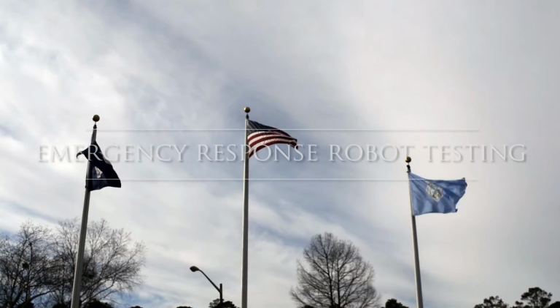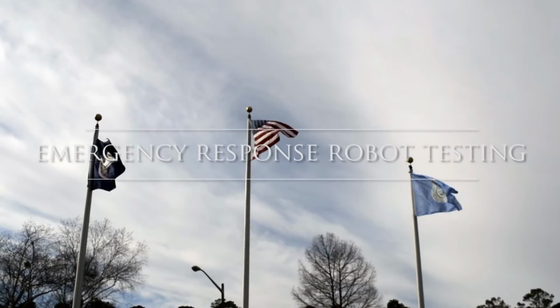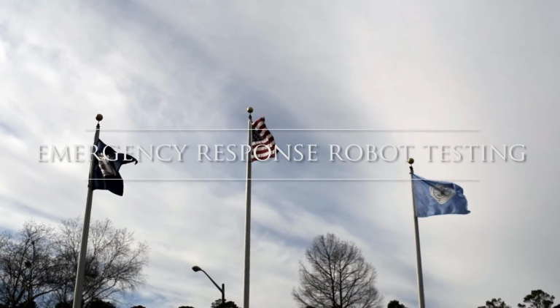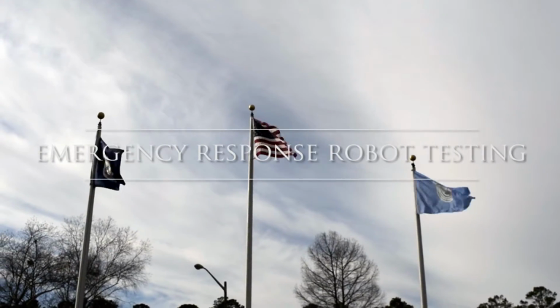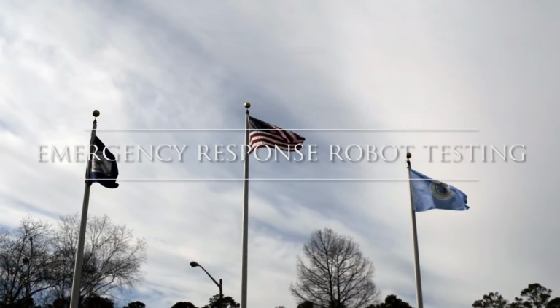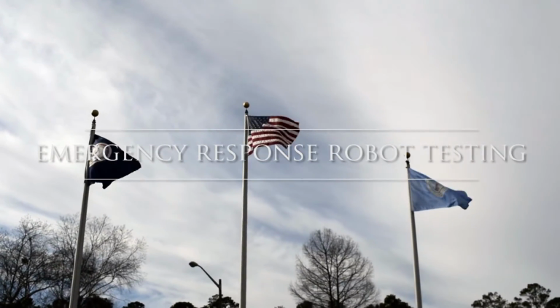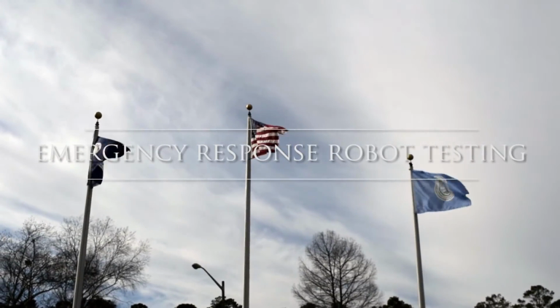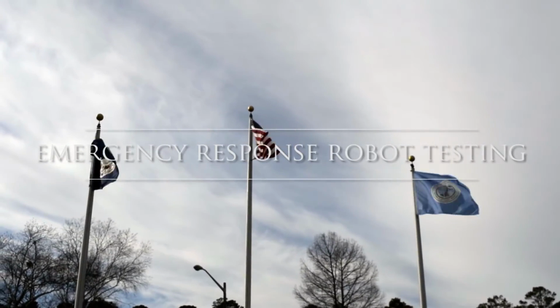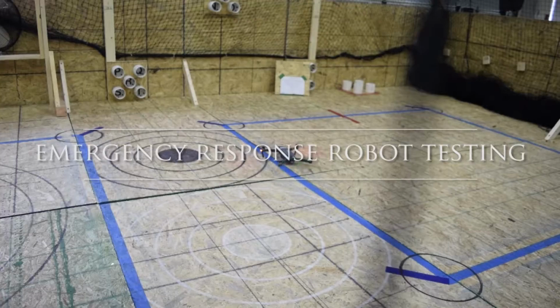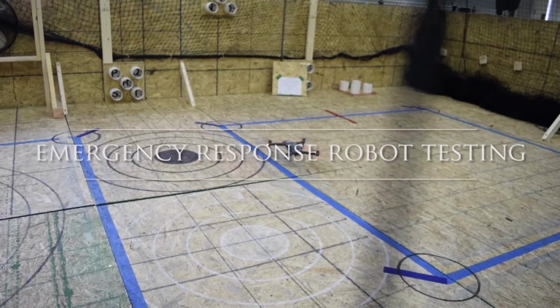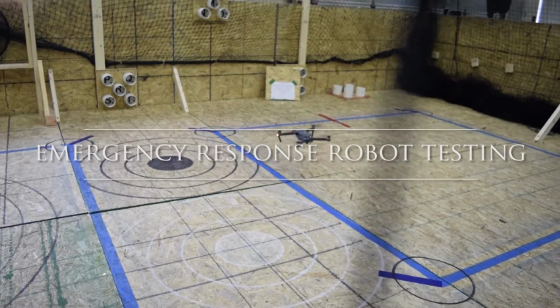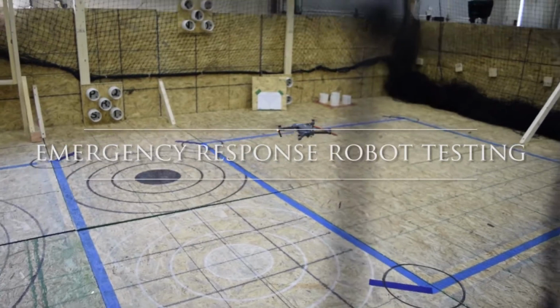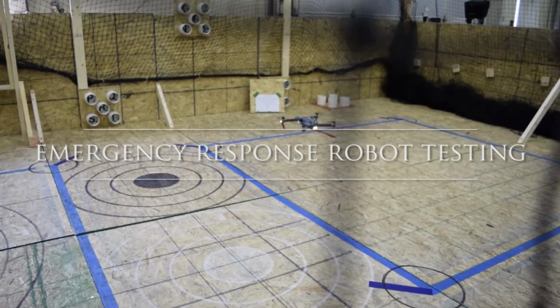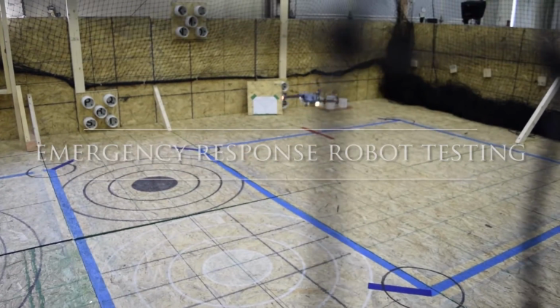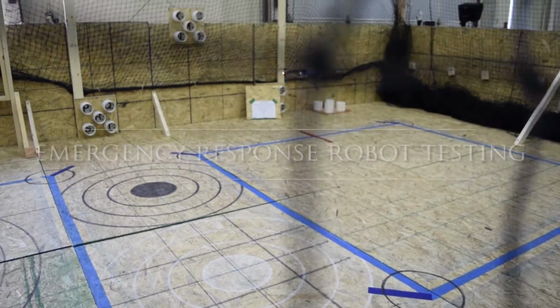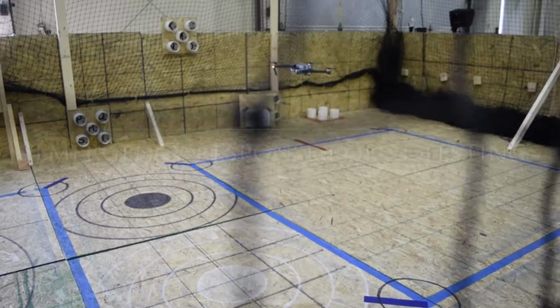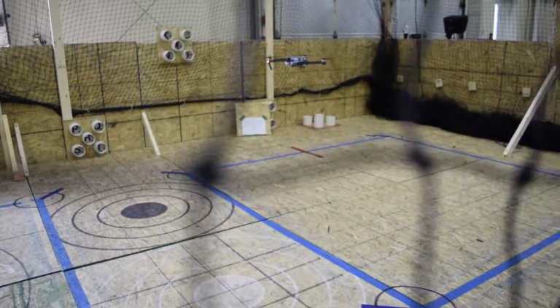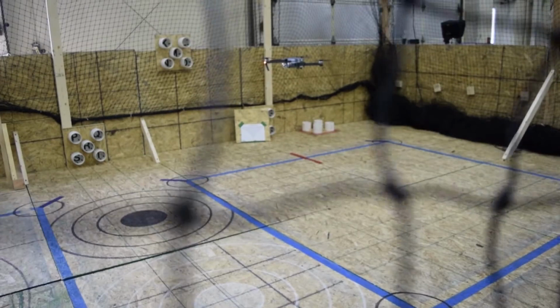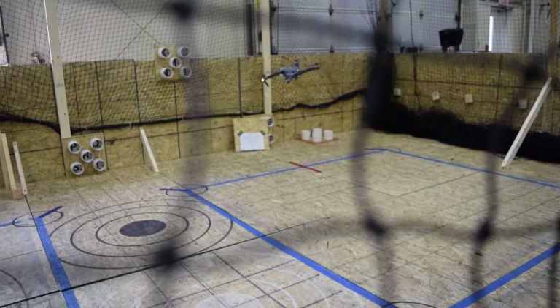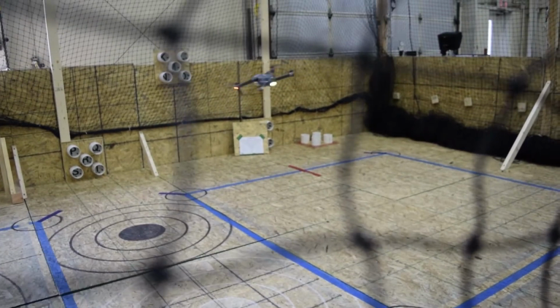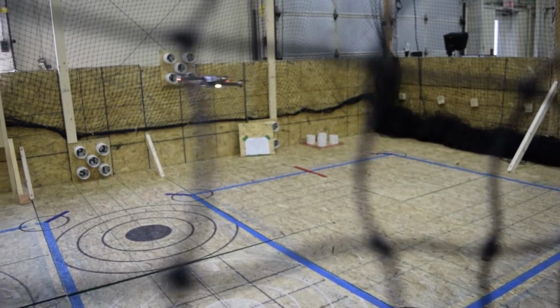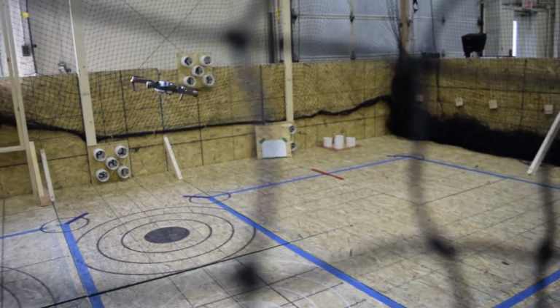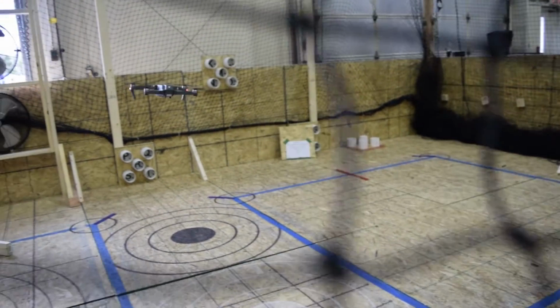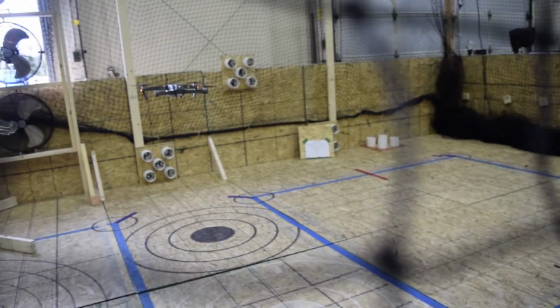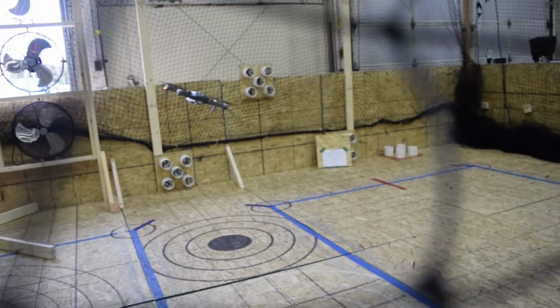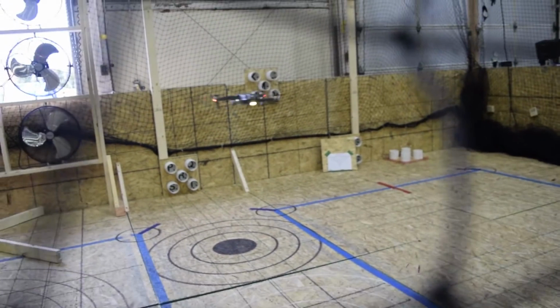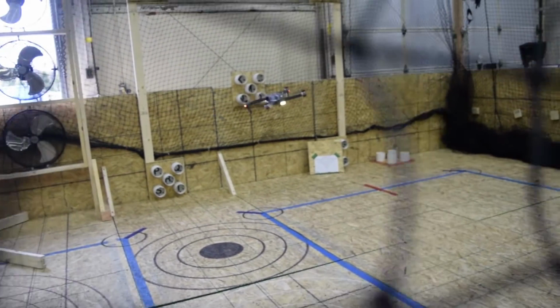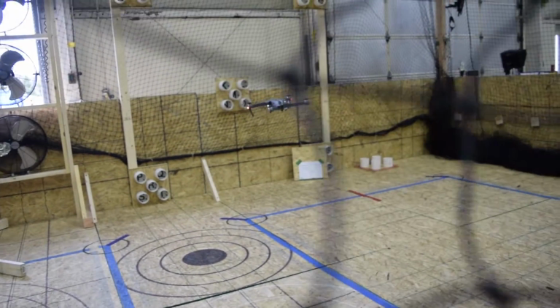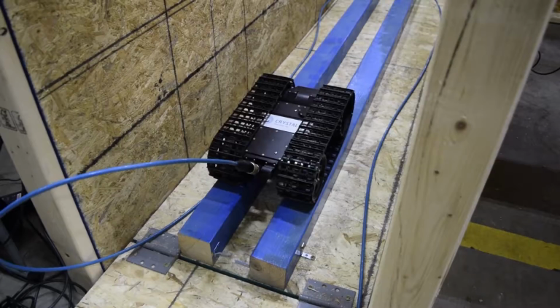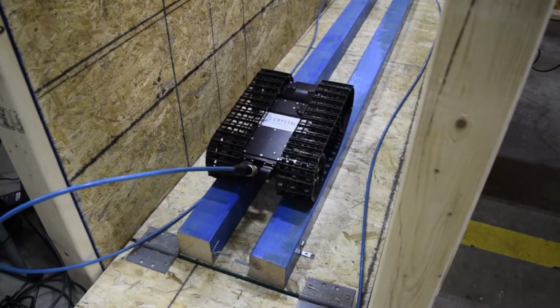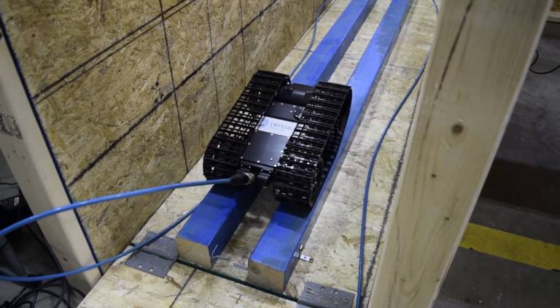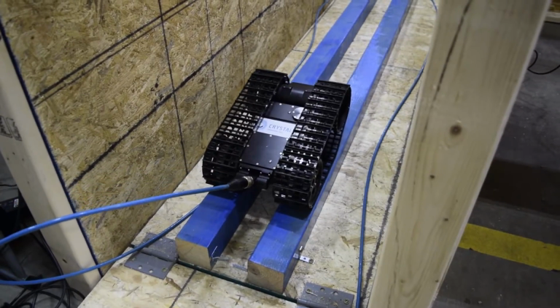Deep Trekker was invited out to the U.S. National Institute of Standards and Technology, or NIST, to aid in setting the standard in which emergency response robots are evaluated.